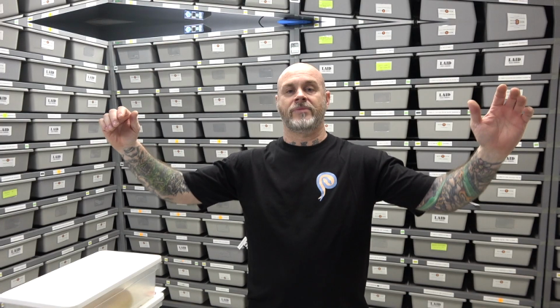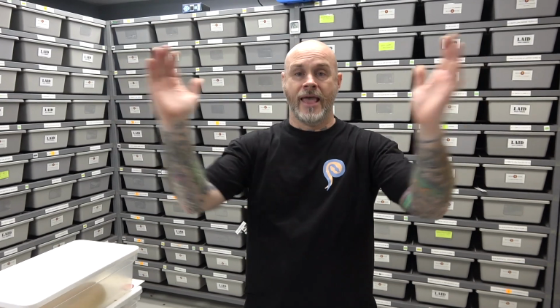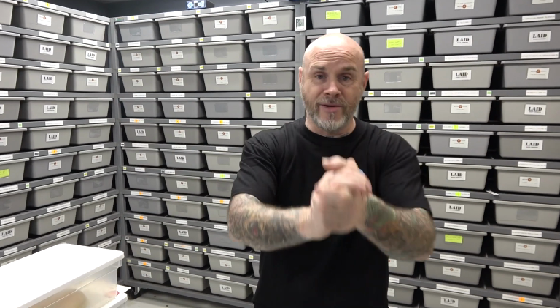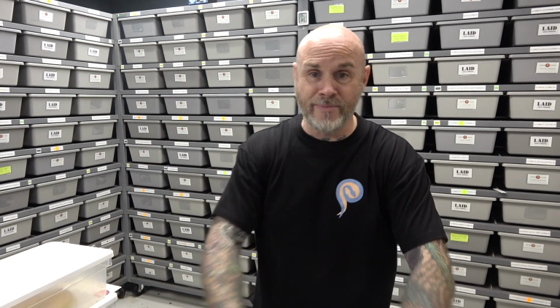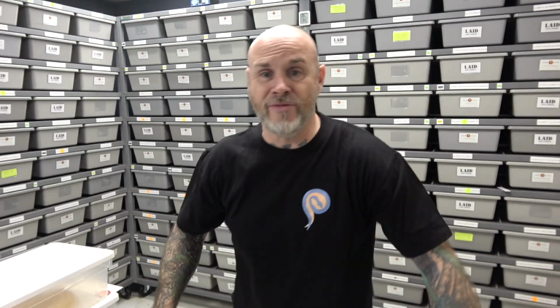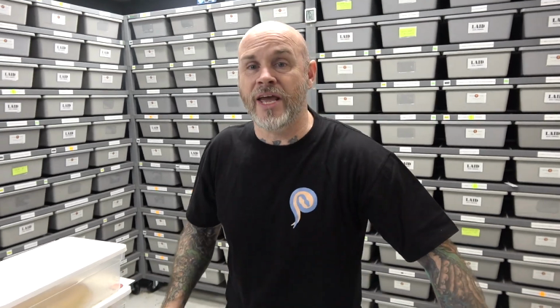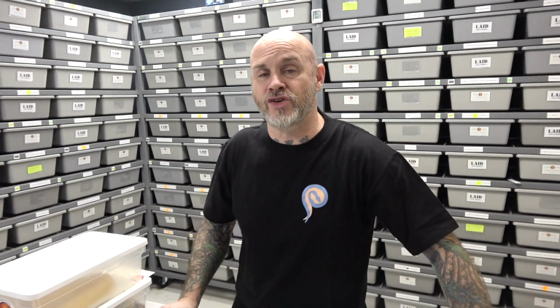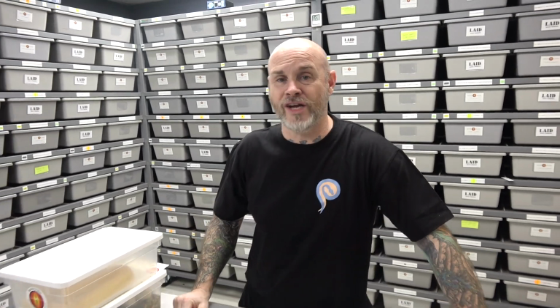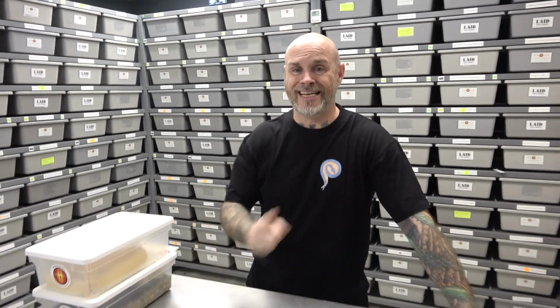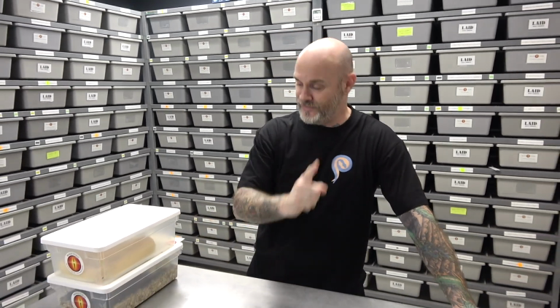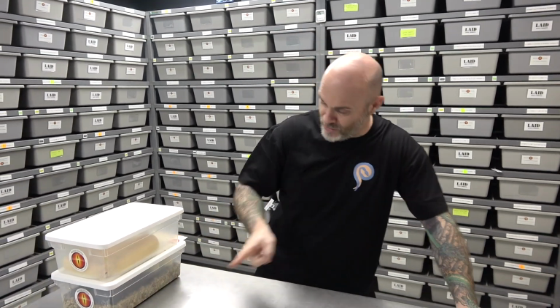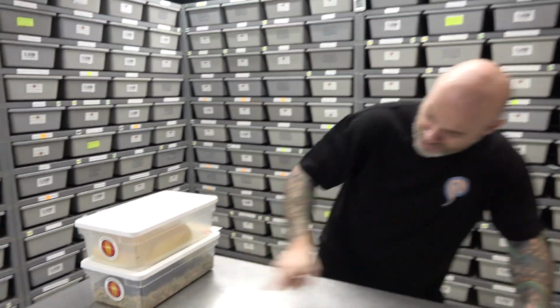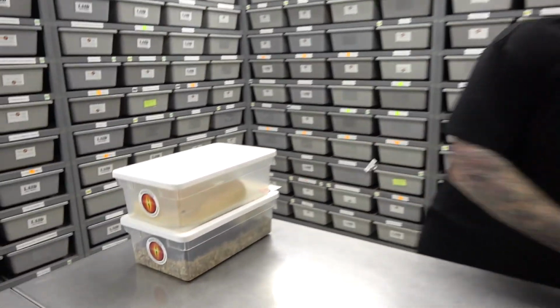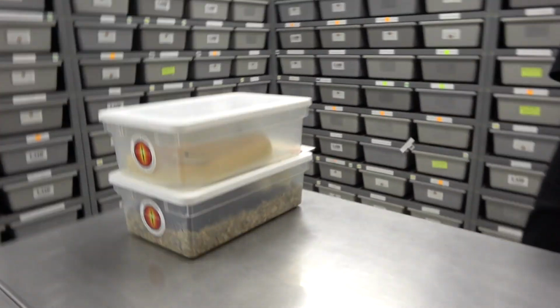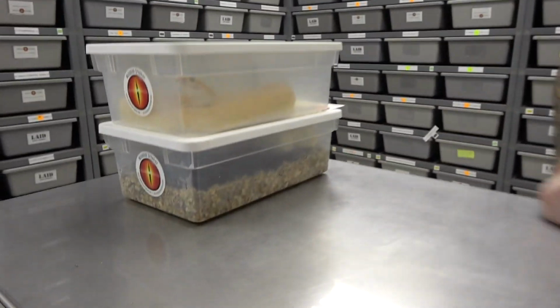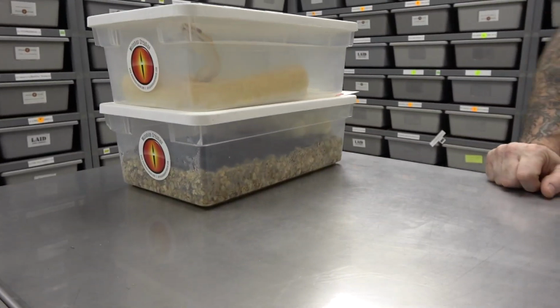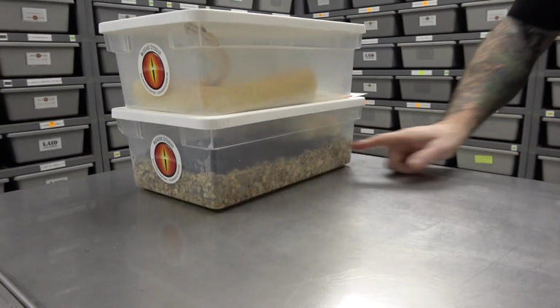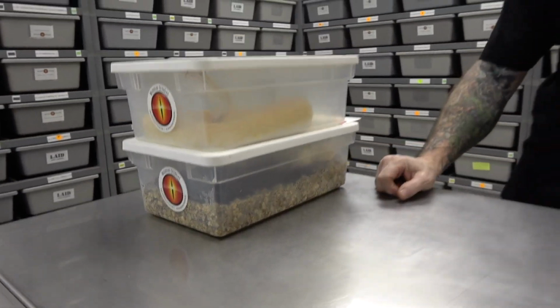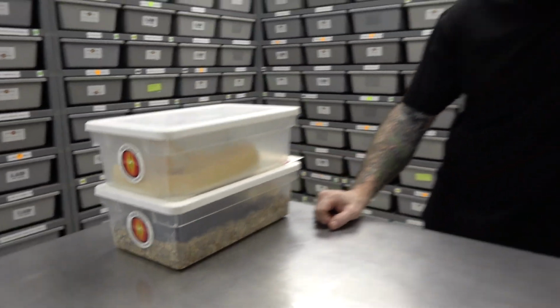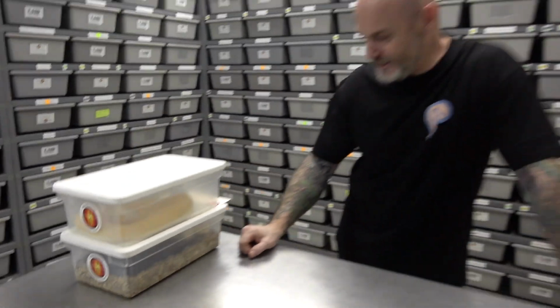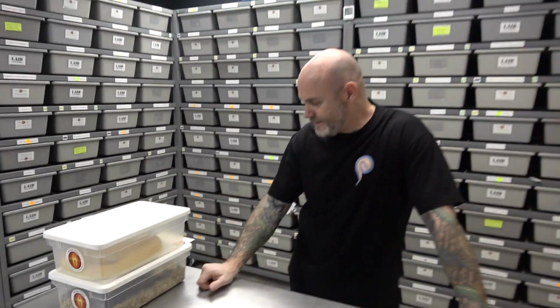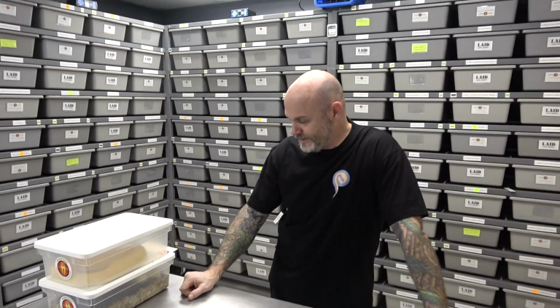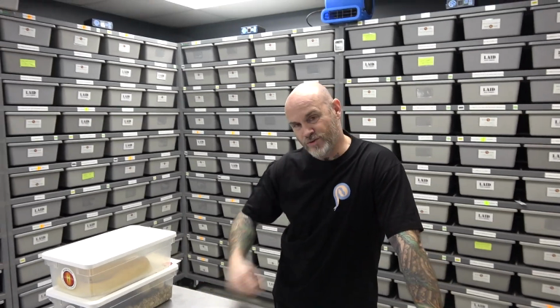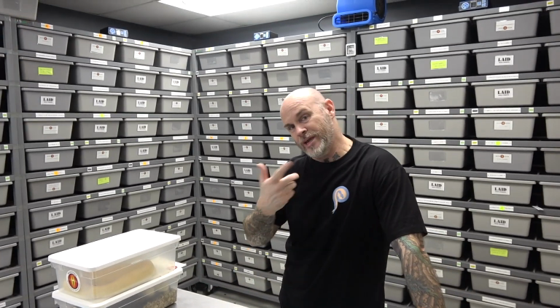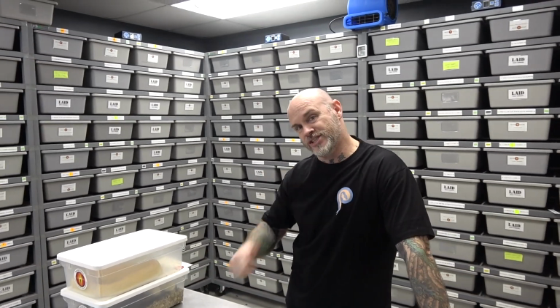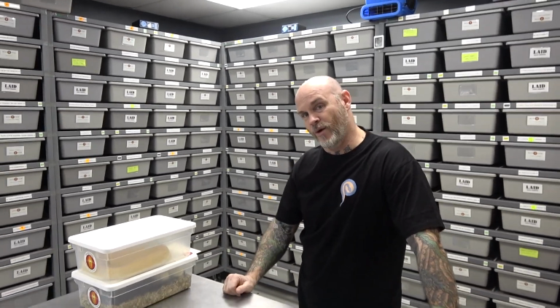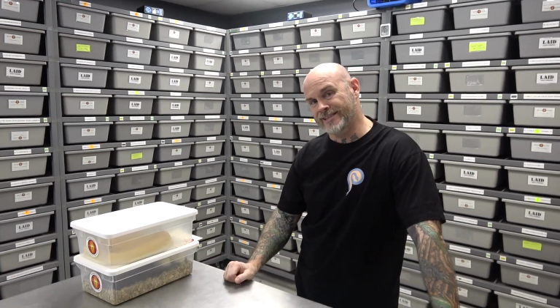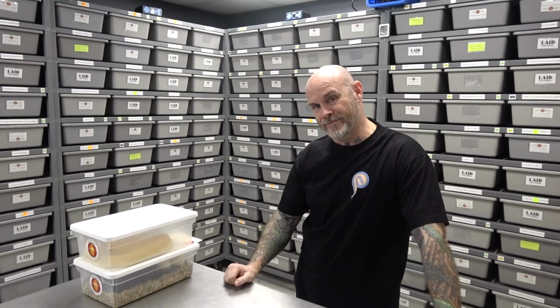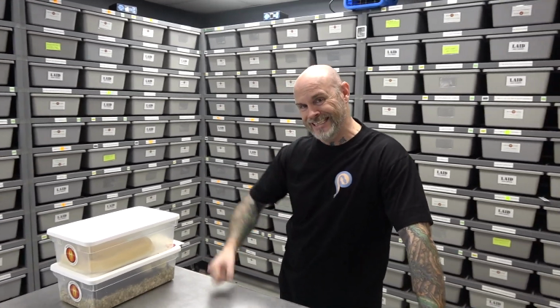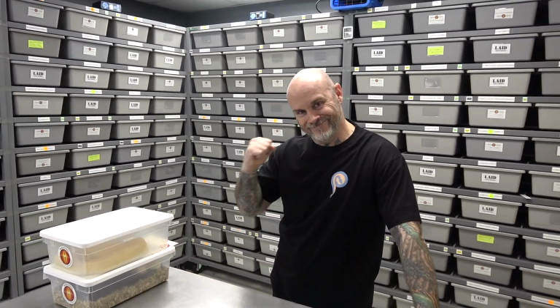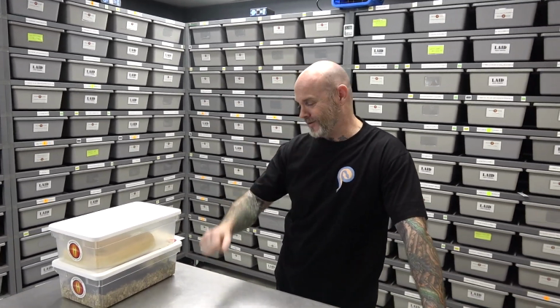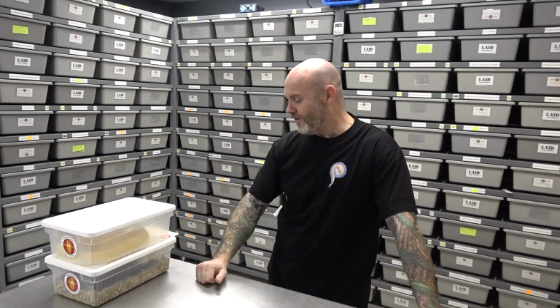Hey everybody, Billy from Mutation Creation. Today's video is an egg cutting video — five eggs, so two each. Hopefully Team Billy is victorious.